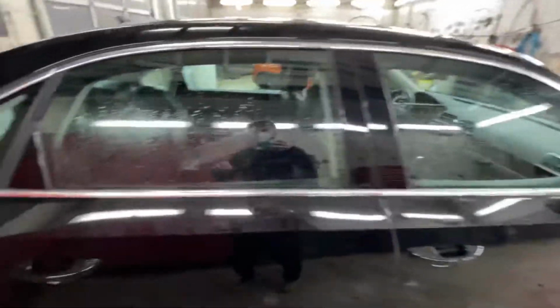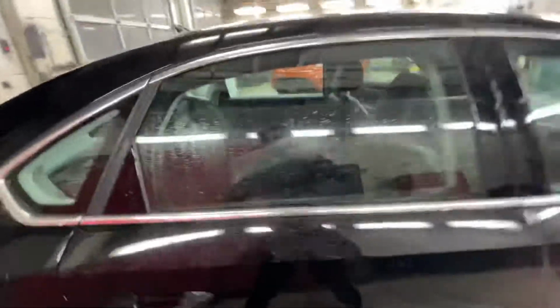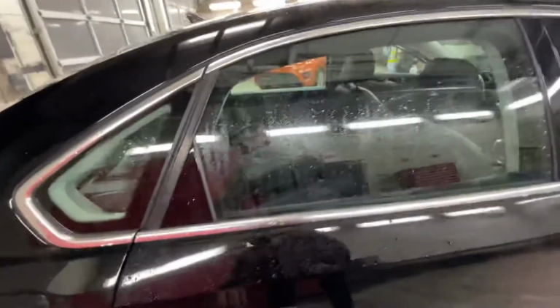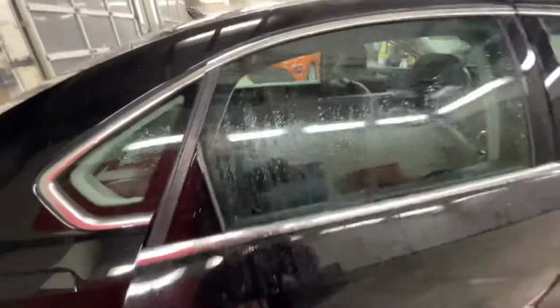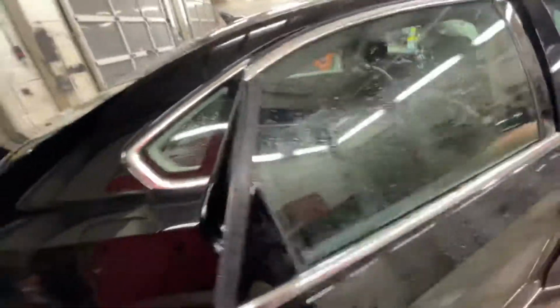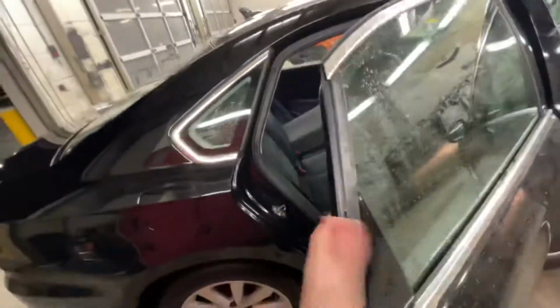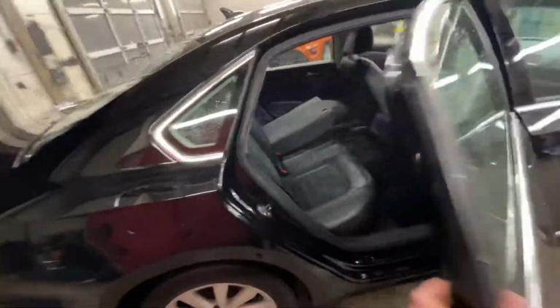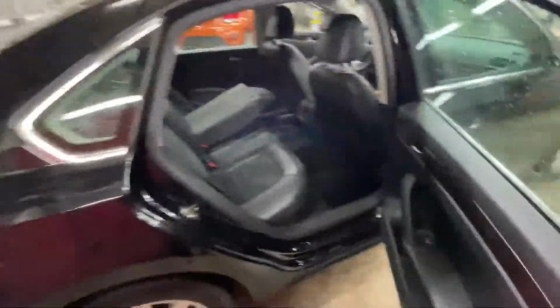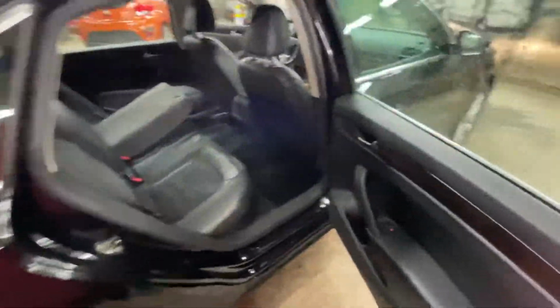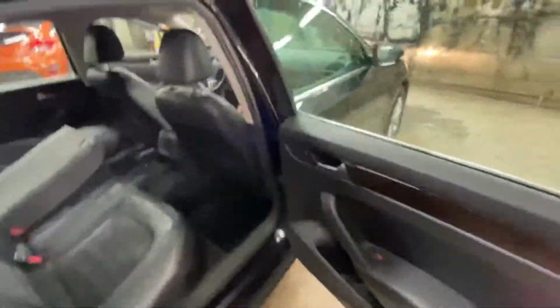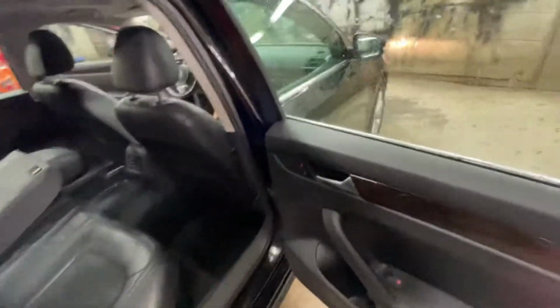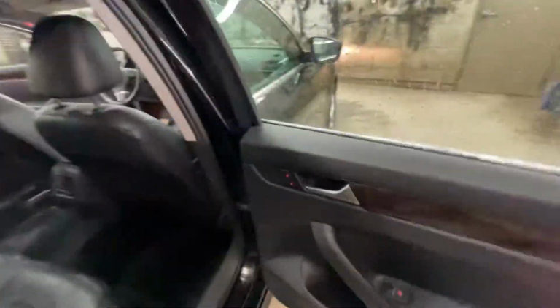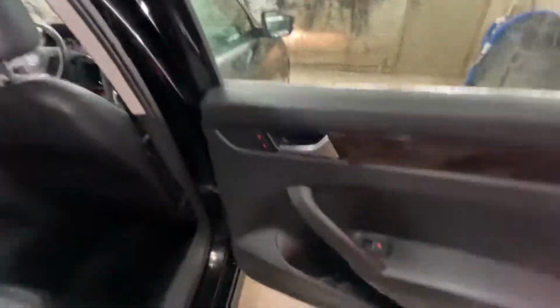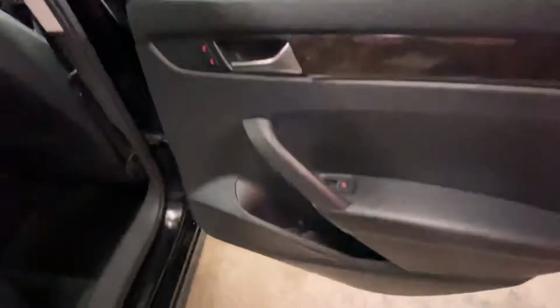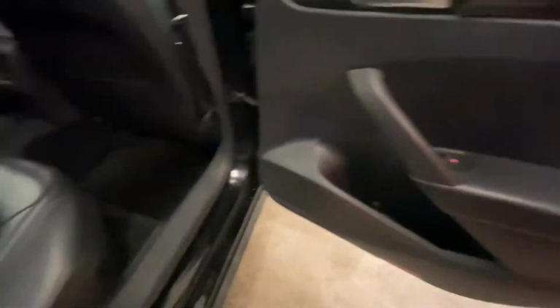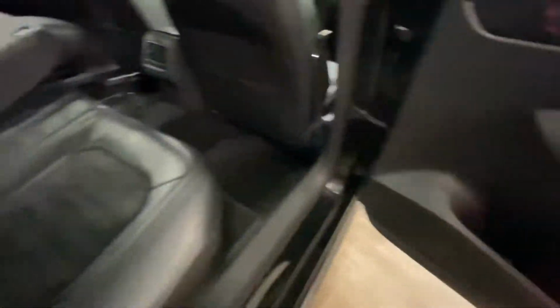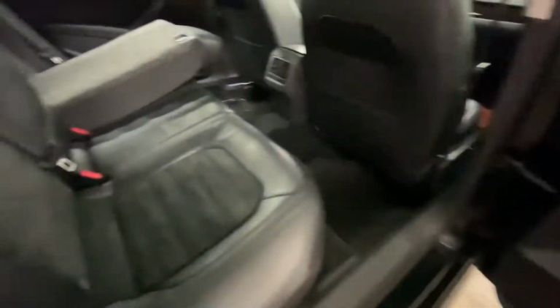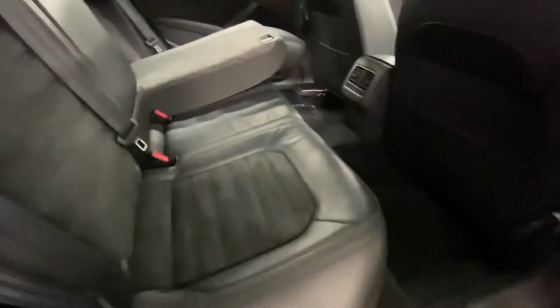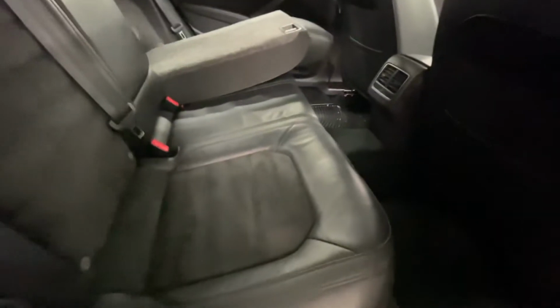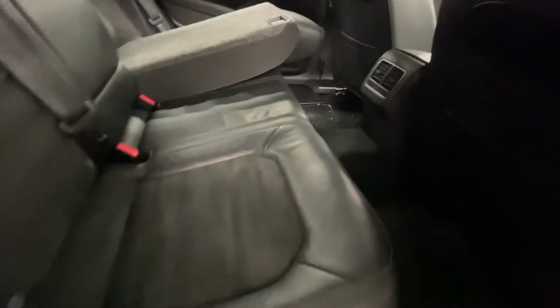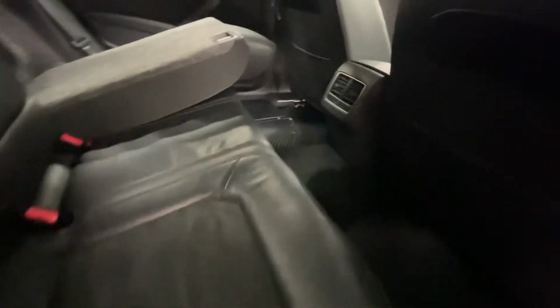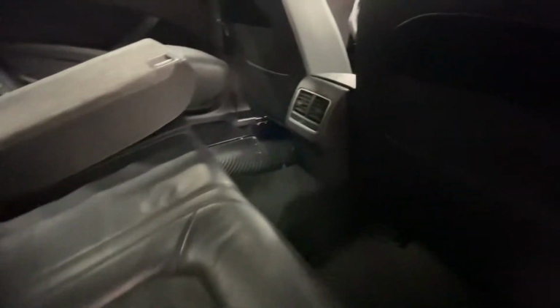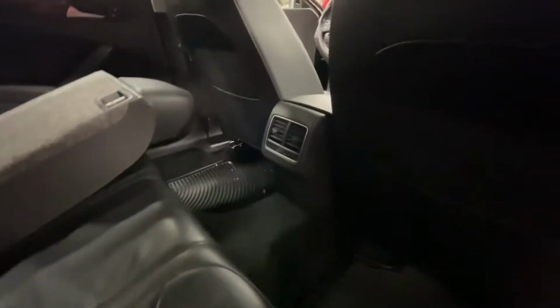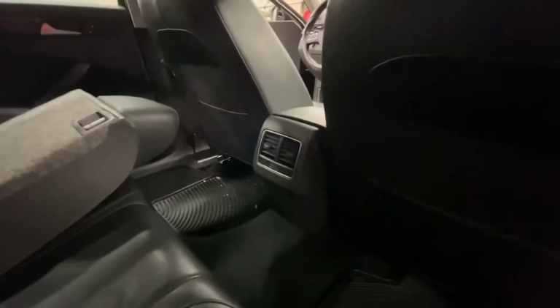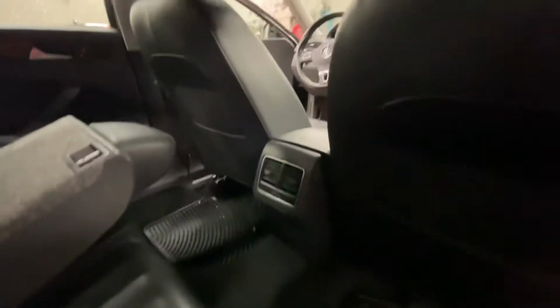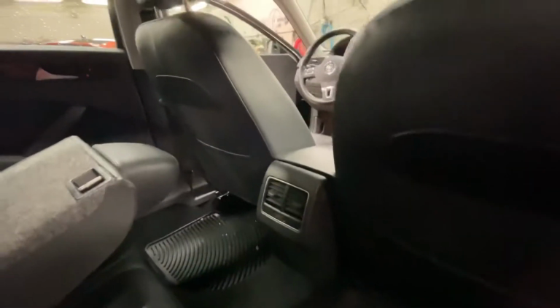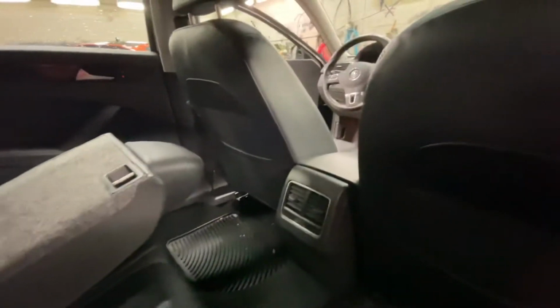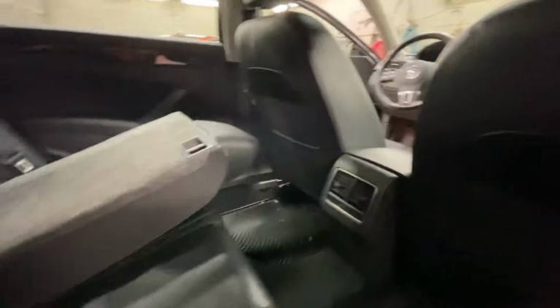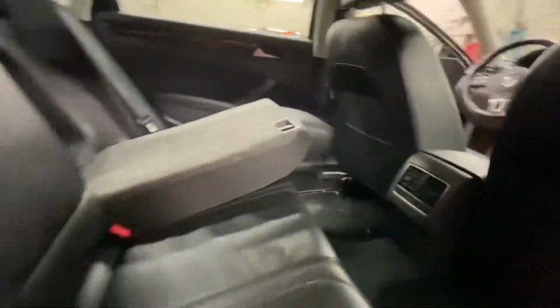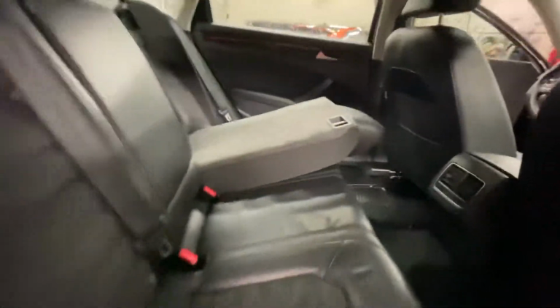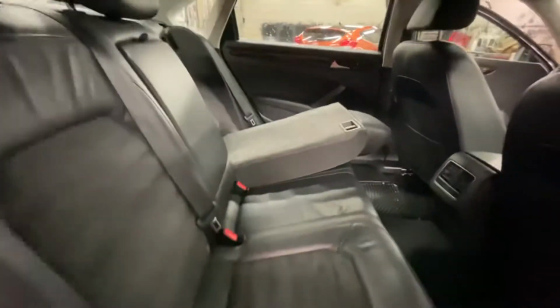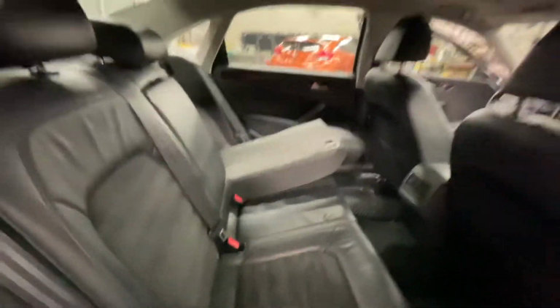Moving into the back, you again have power locks and power windows. You are also going to have rear vents along with rear folding seats.